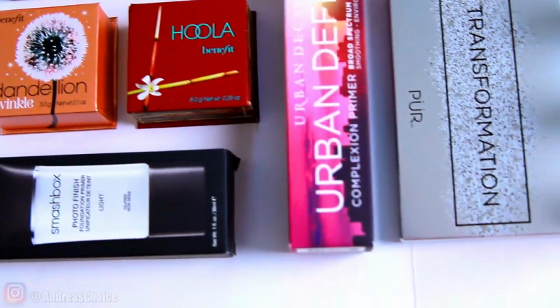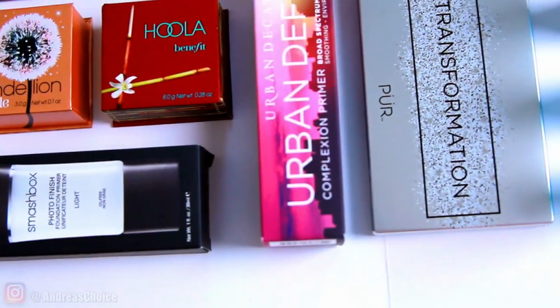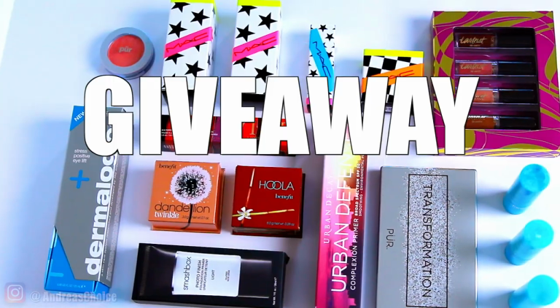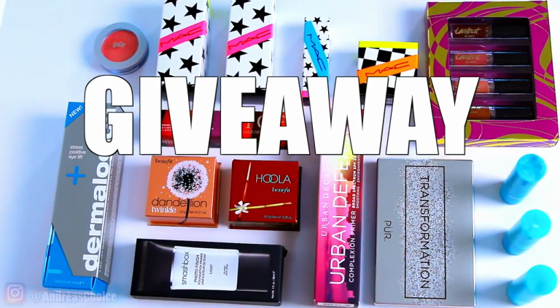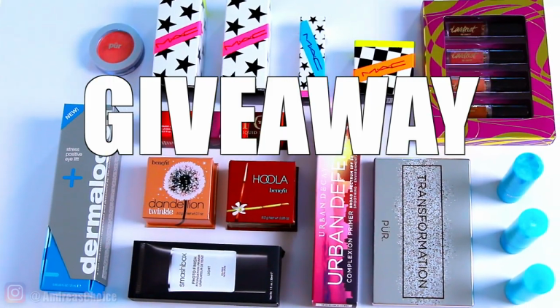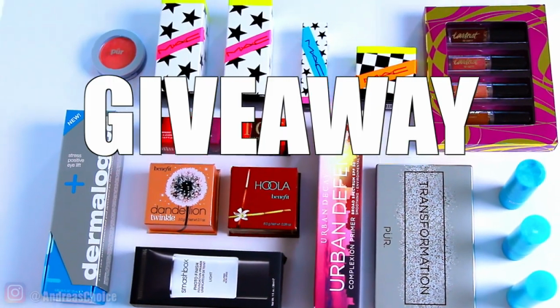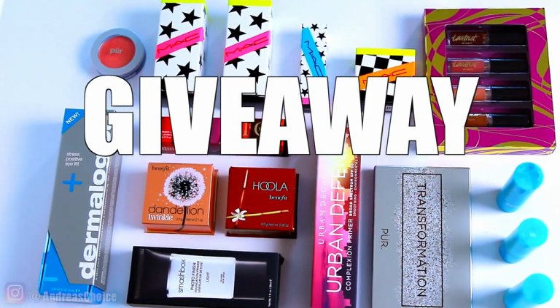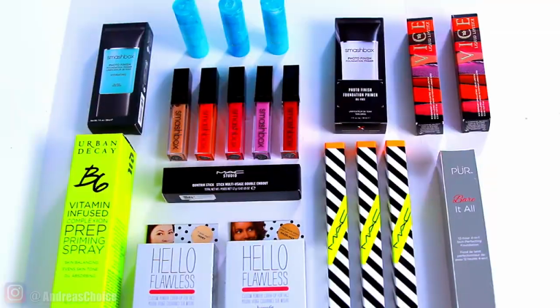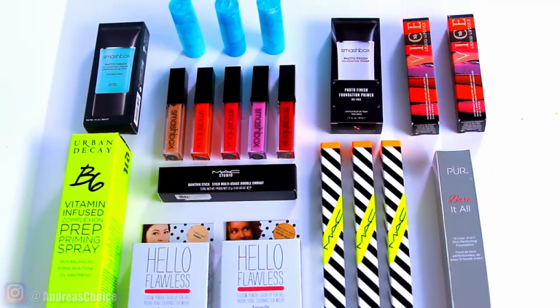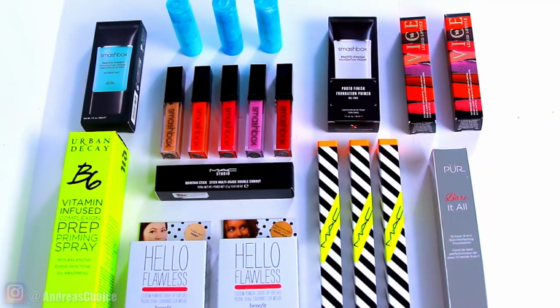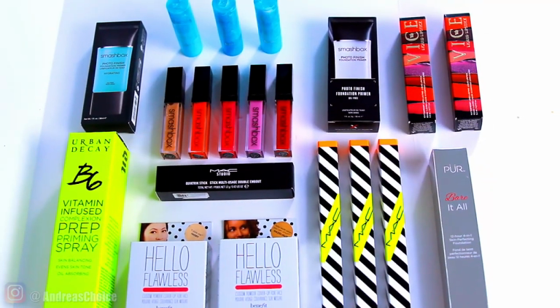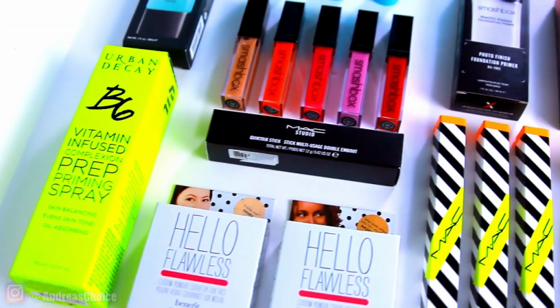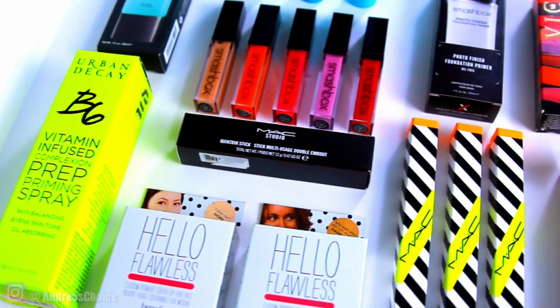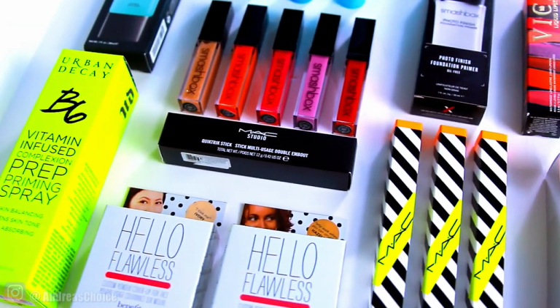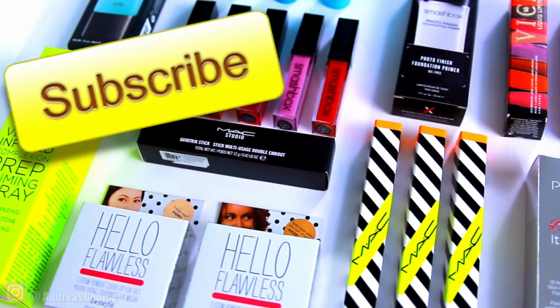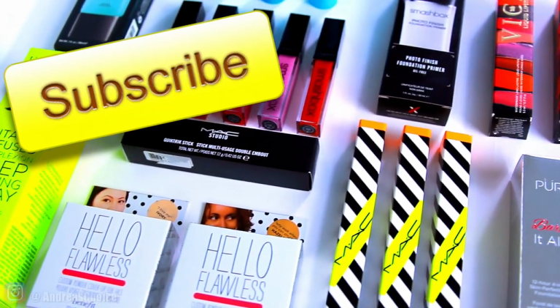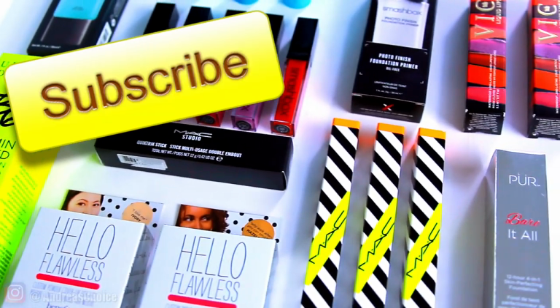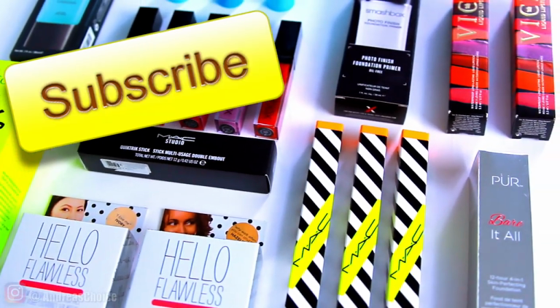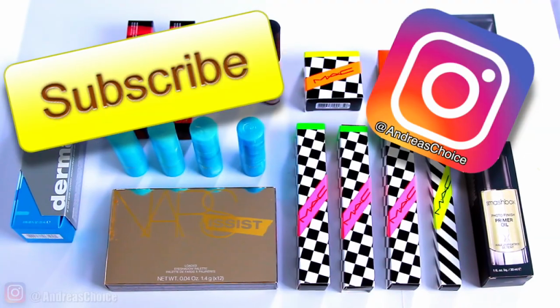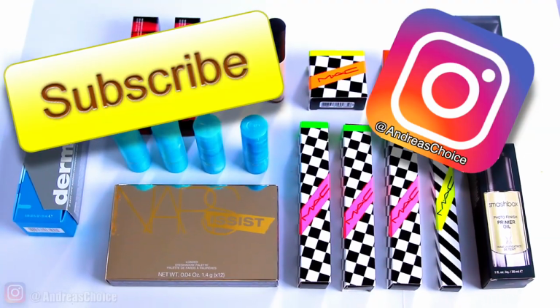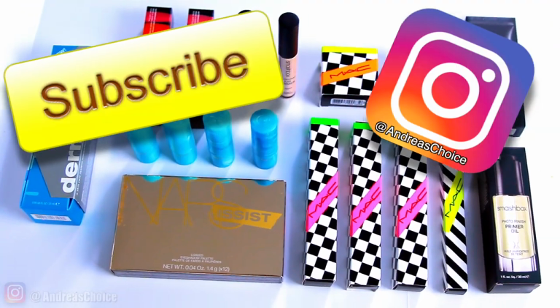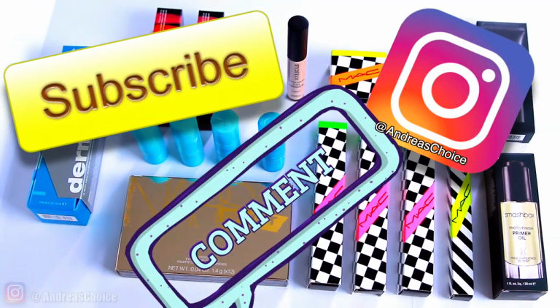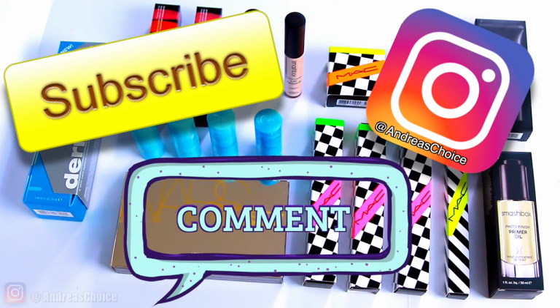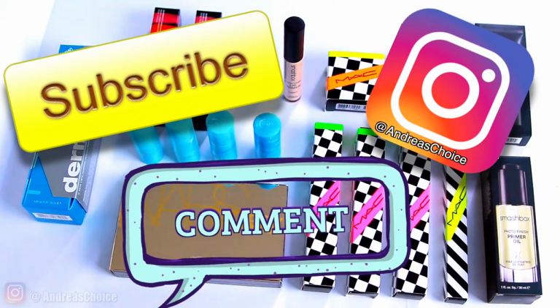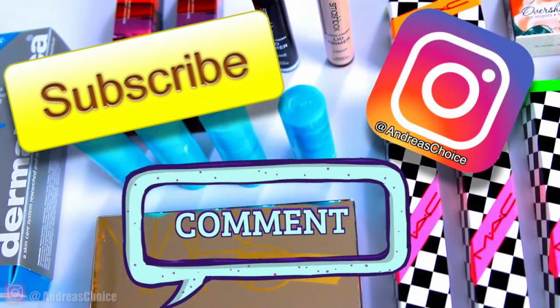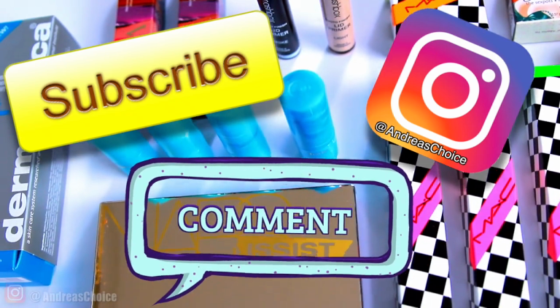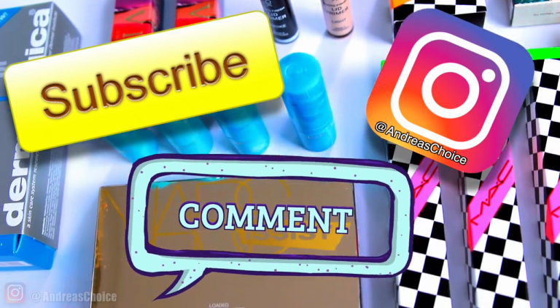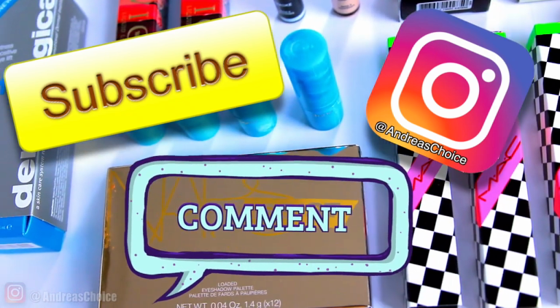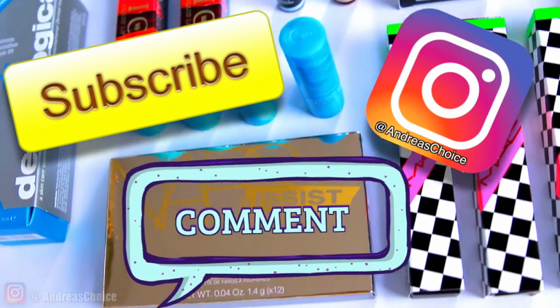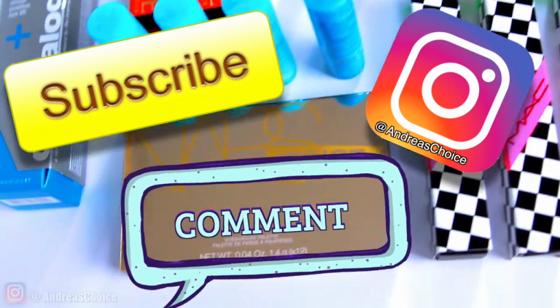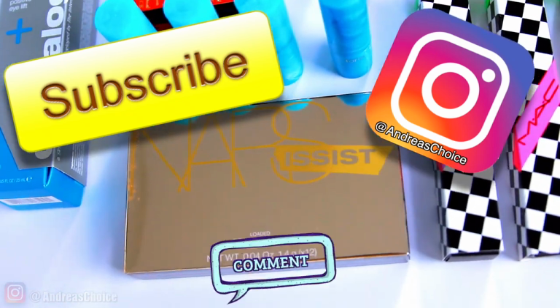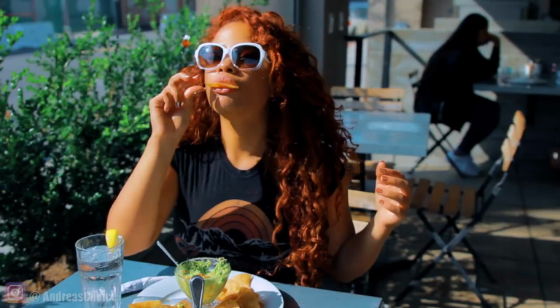Also, I'm doing a massive giveaway for three people. All you have to do is be subscribed to my channel, following me on Instagram, and comment anything that you want down below in the comment section.